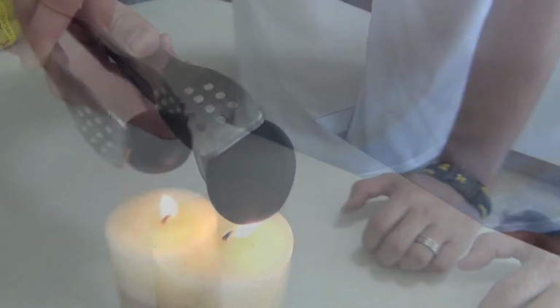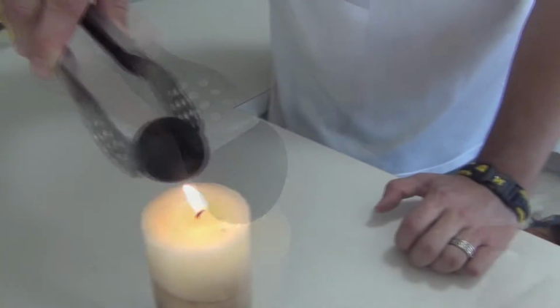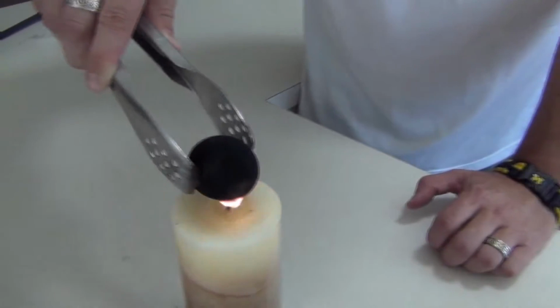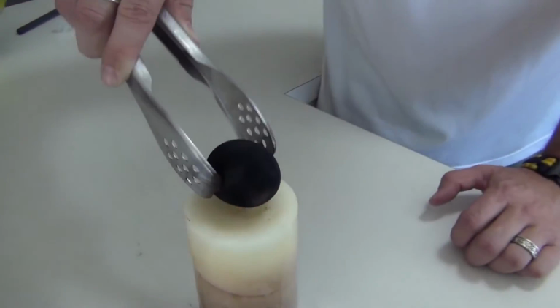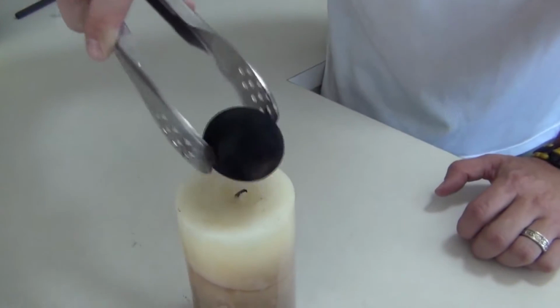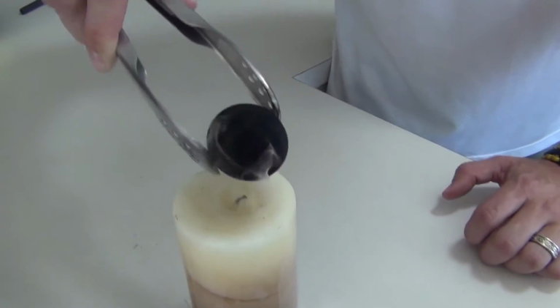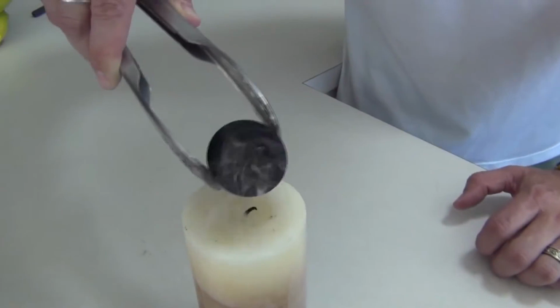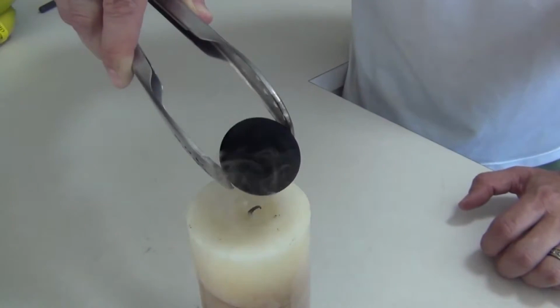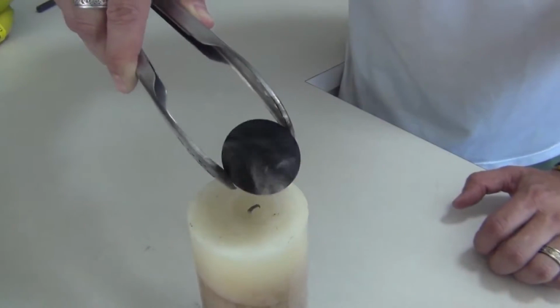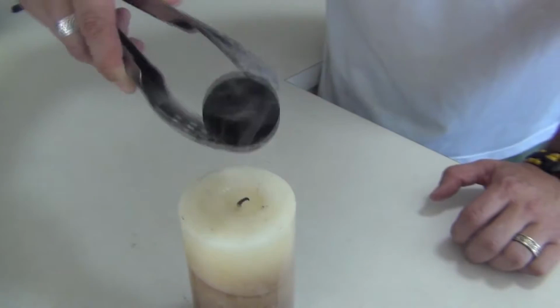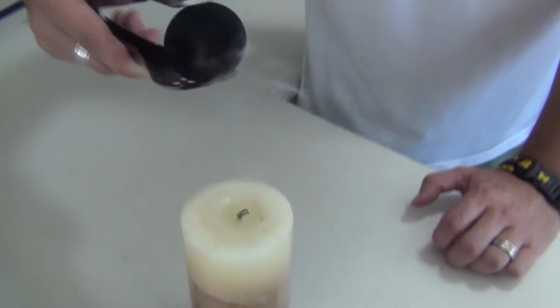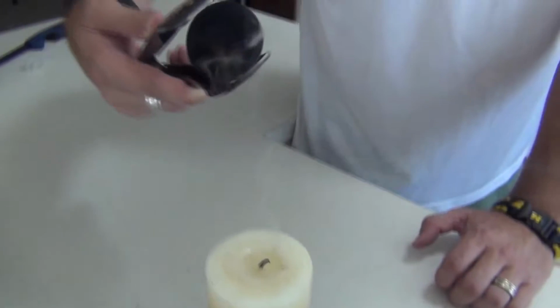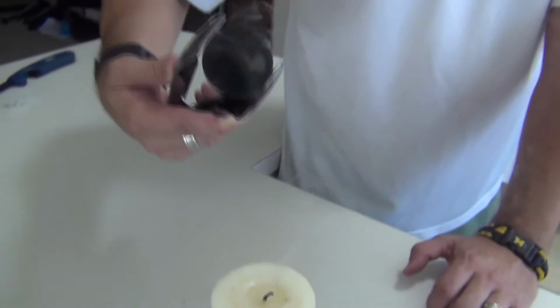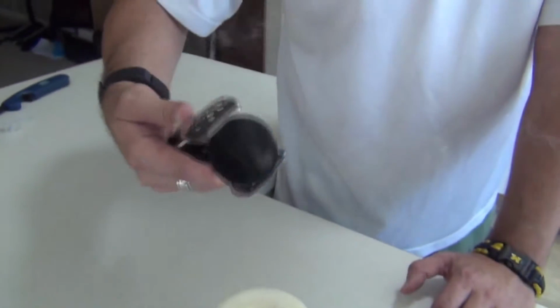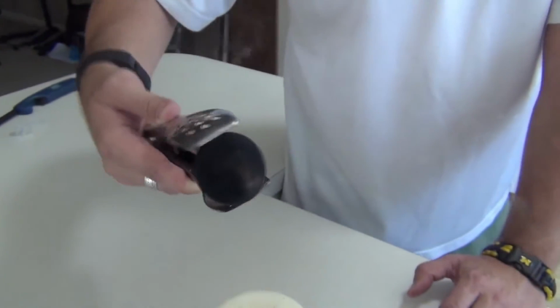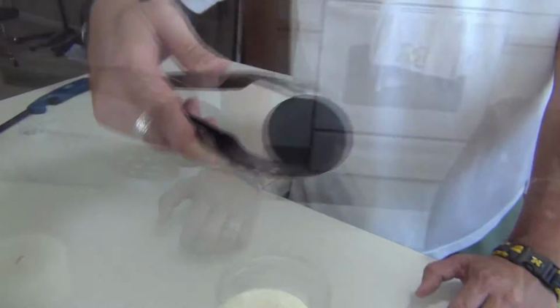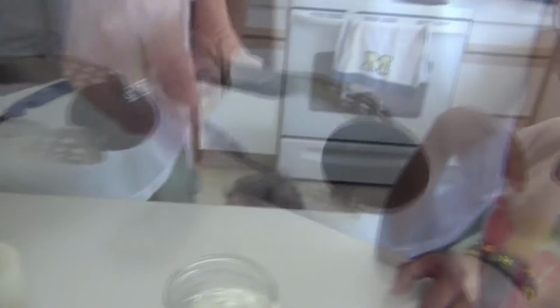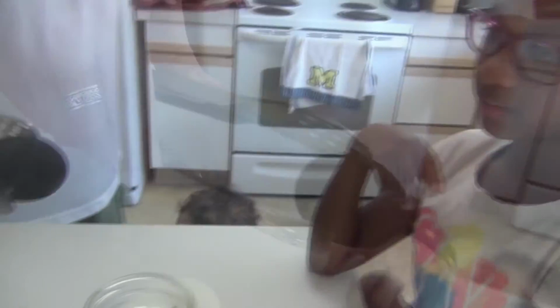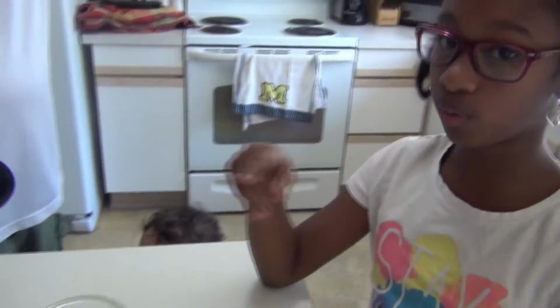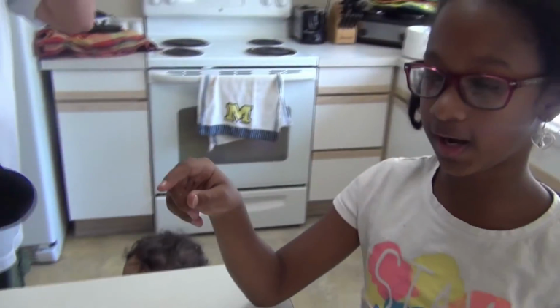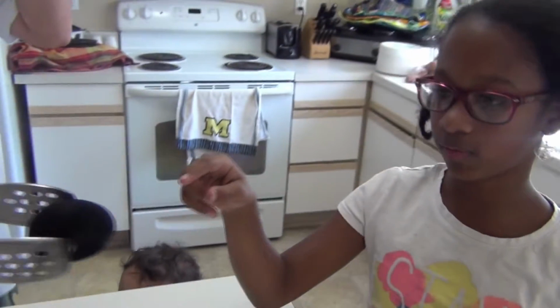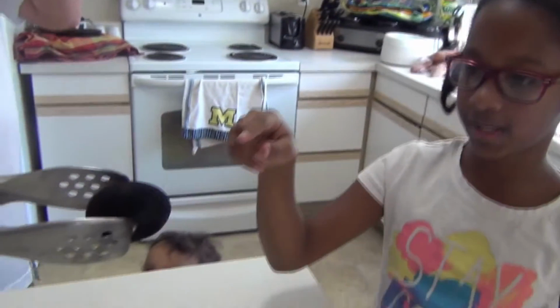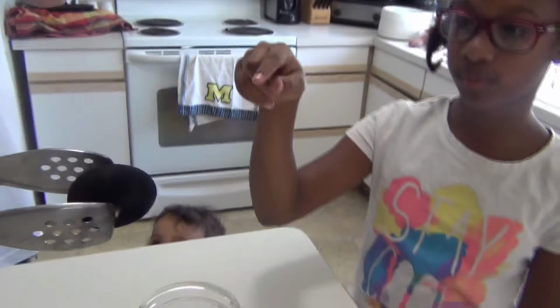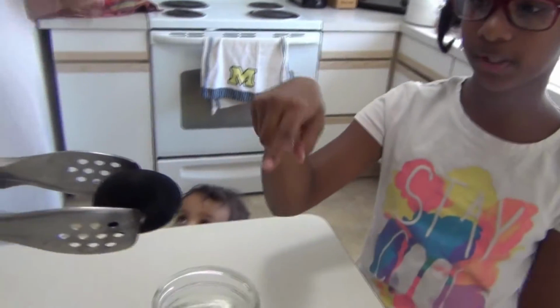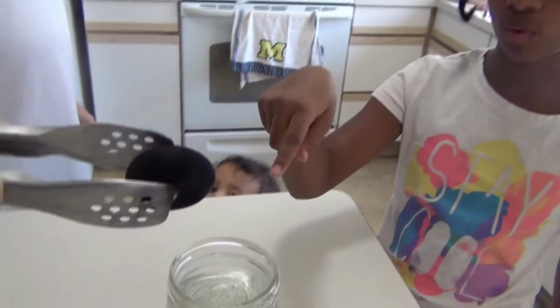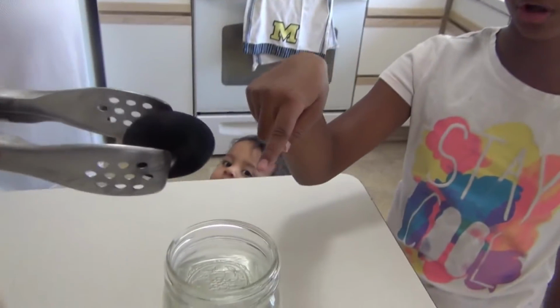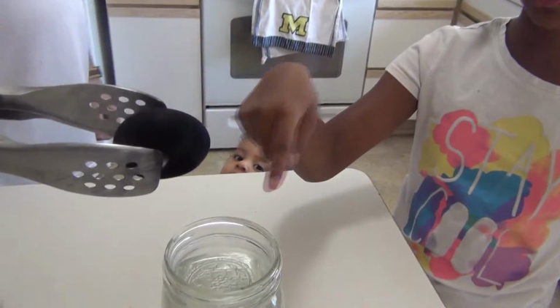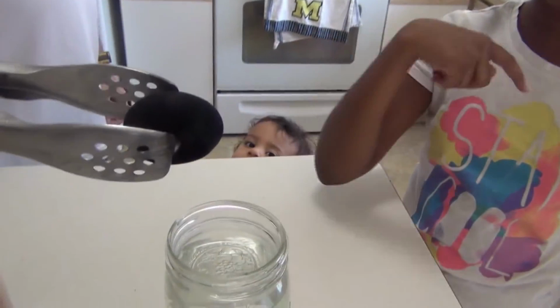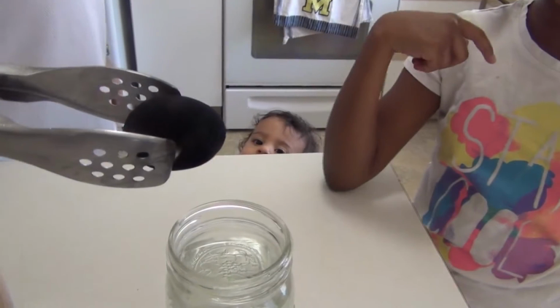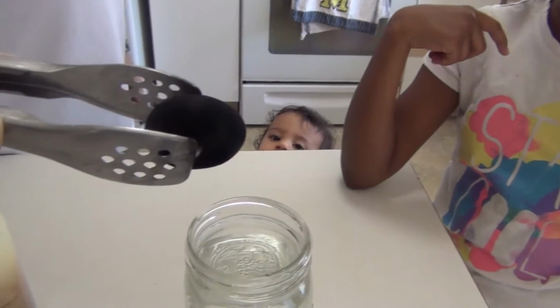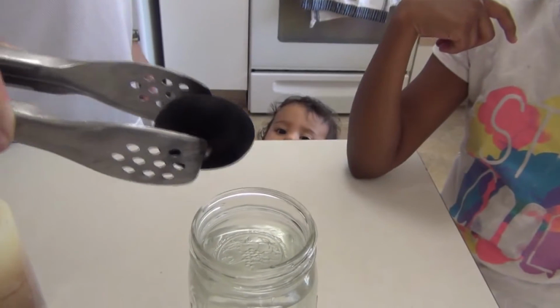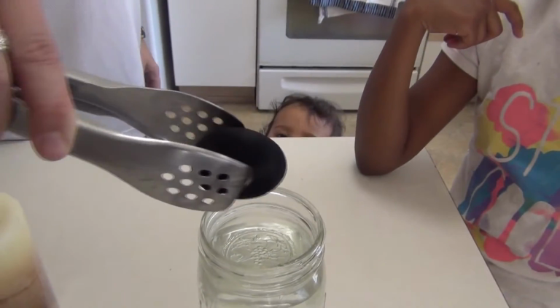Whoa, you burned the candle out. So right now, when we put it in the water, it will immediately turn silver.